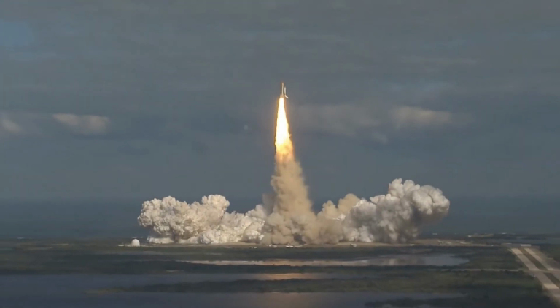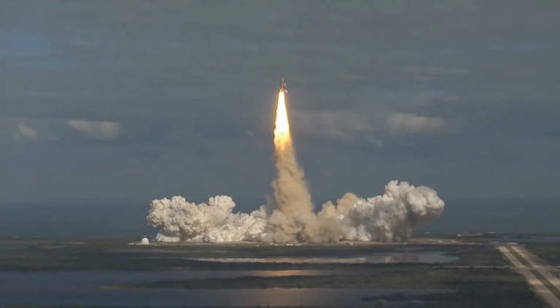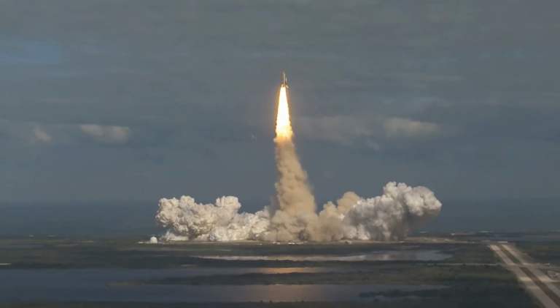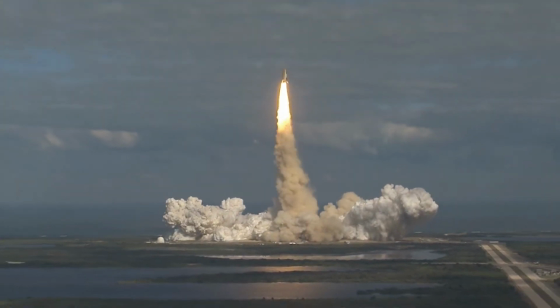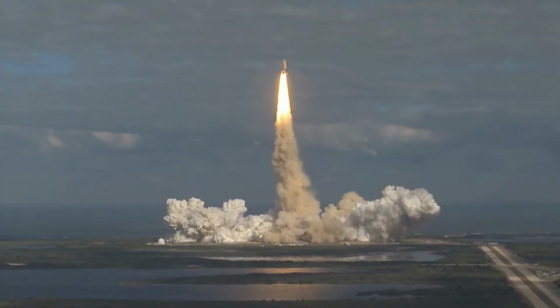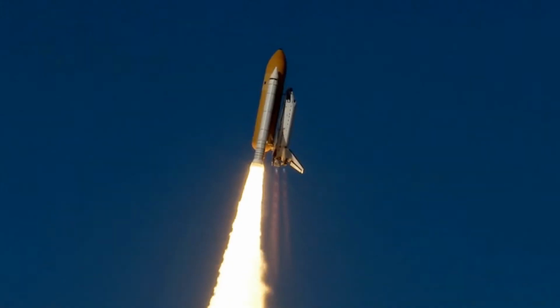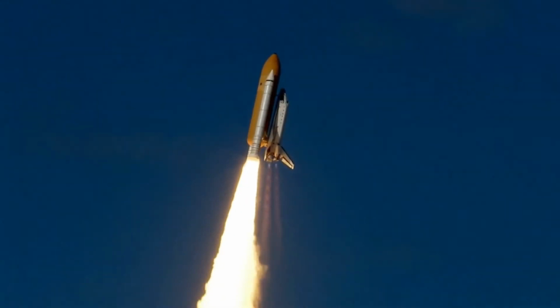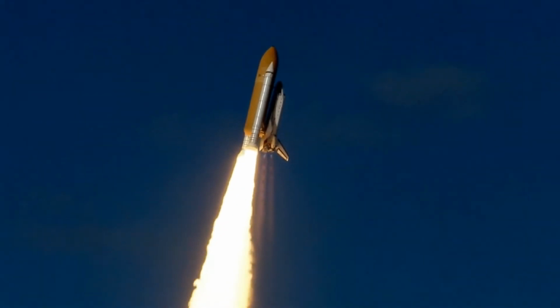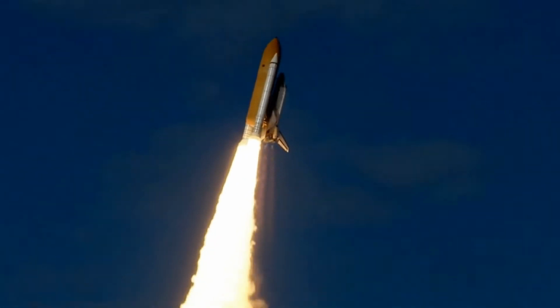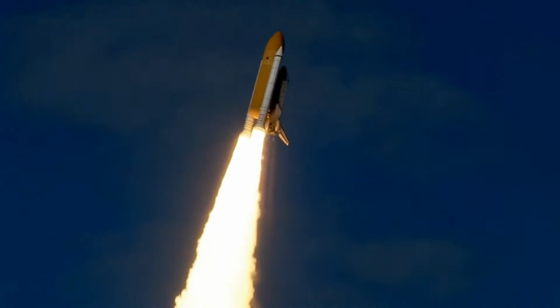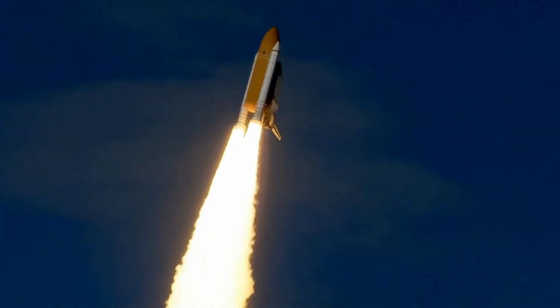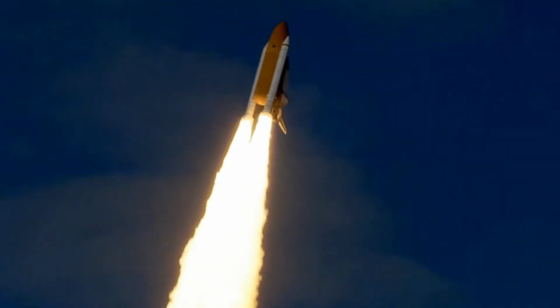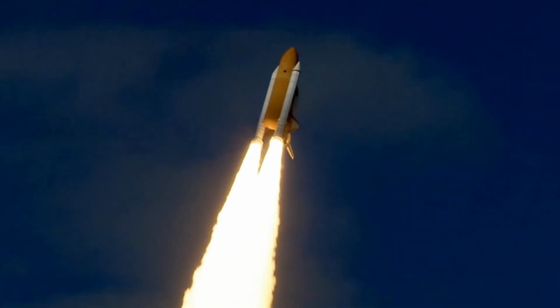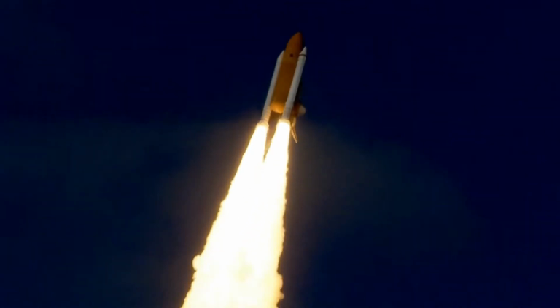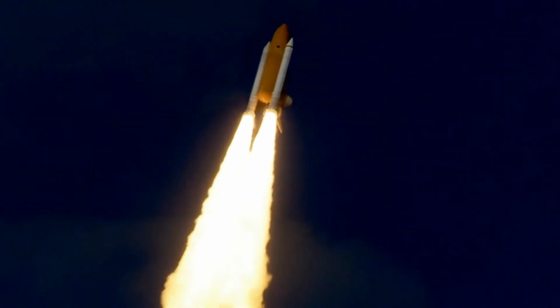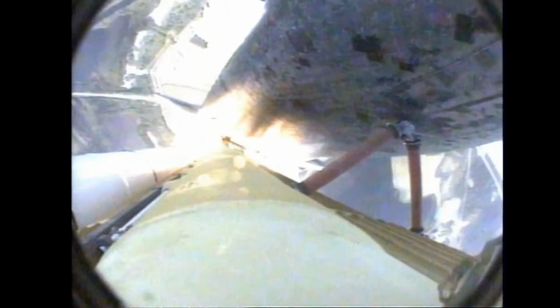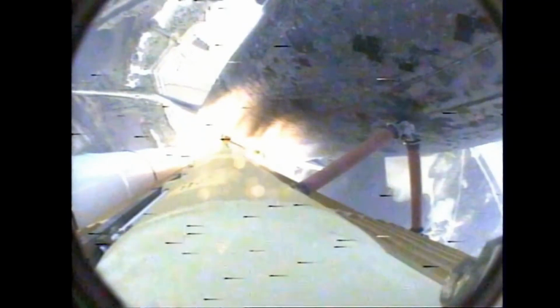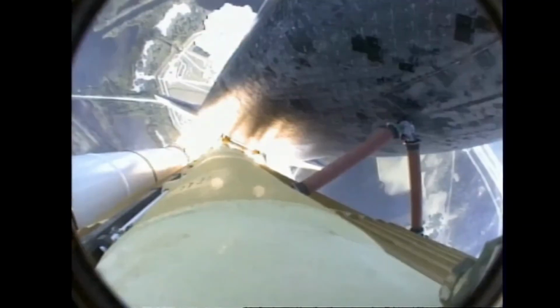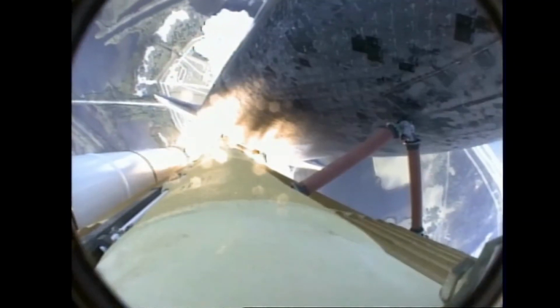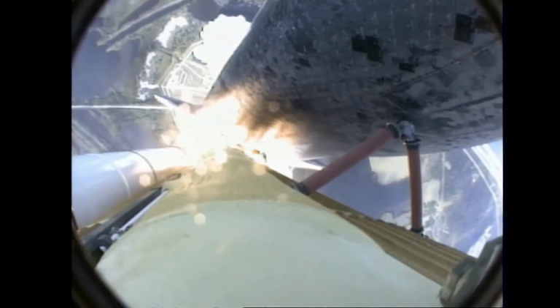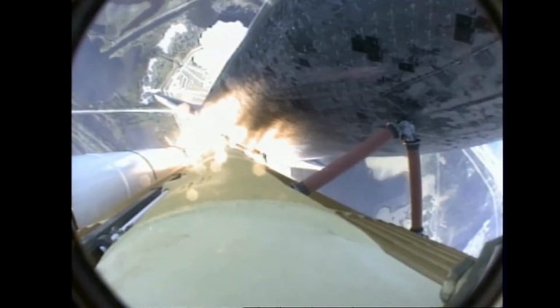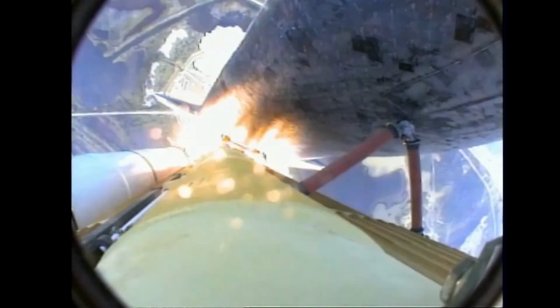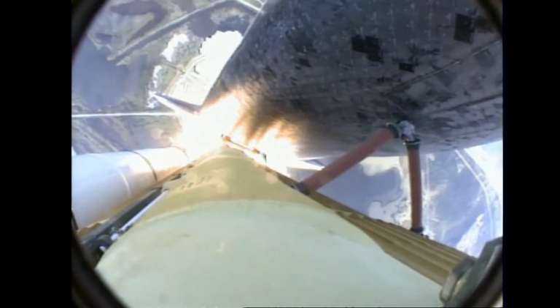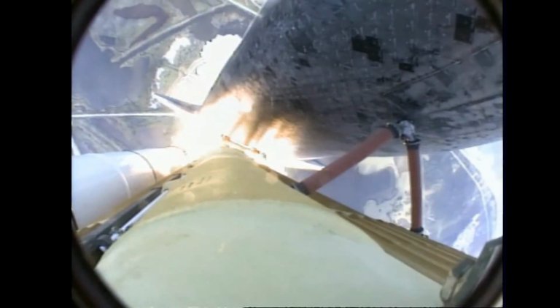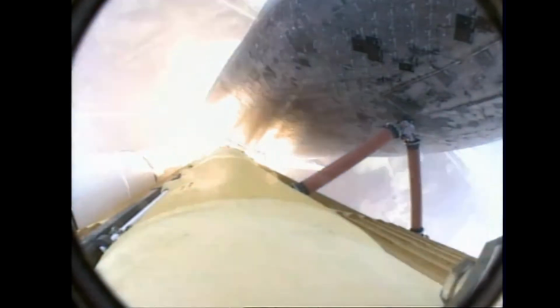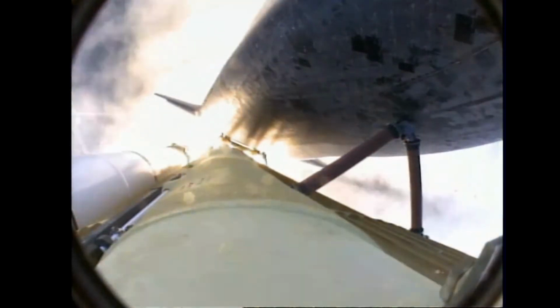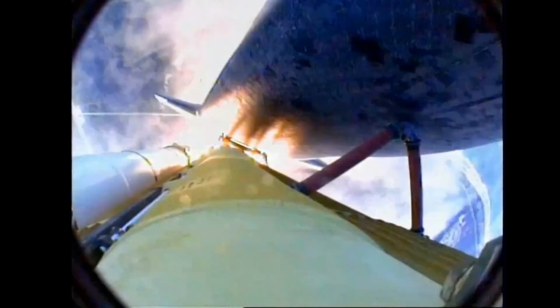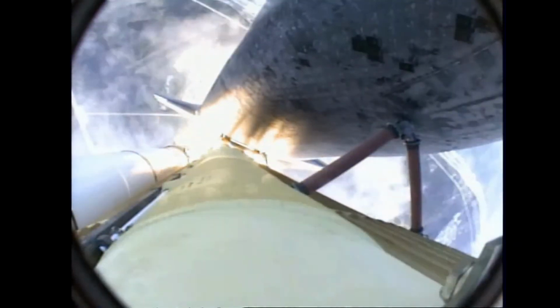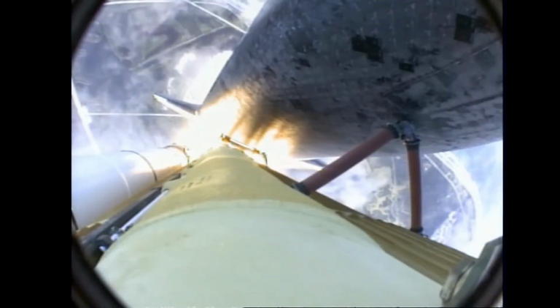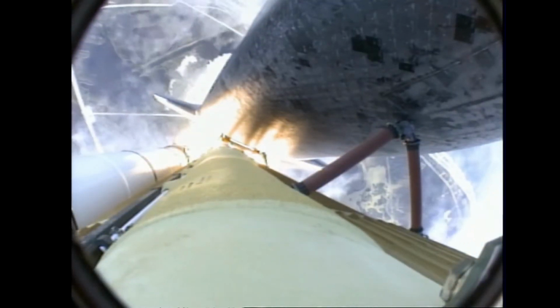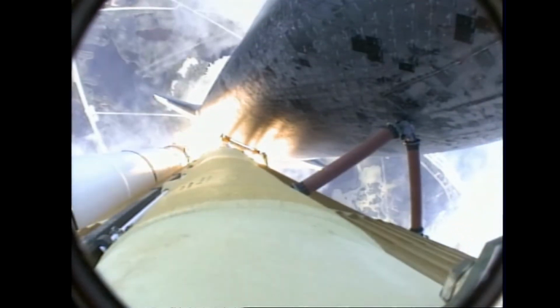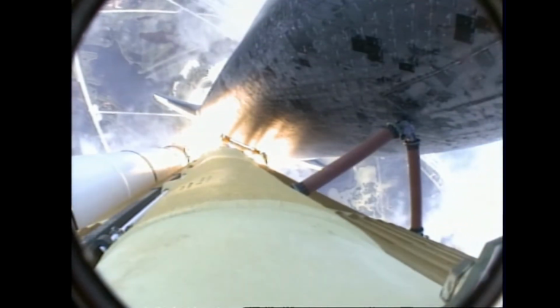Houston now controlling. Atlantis begins its penultimate journey to shore up the International Space Station. Atlantis now on the proper alignment for its 8.5-minute ride to orbit, 4.5 million pounds of hardware and humans taking aim on the International Outpost.